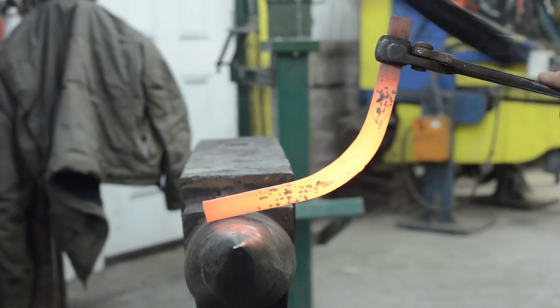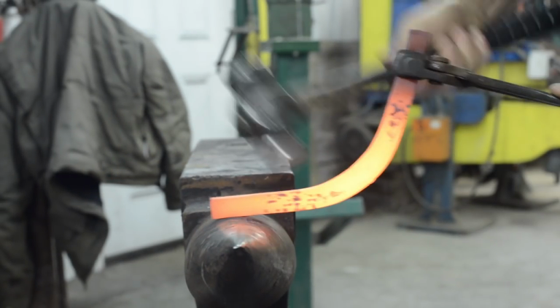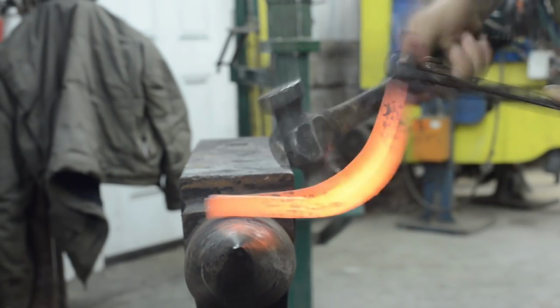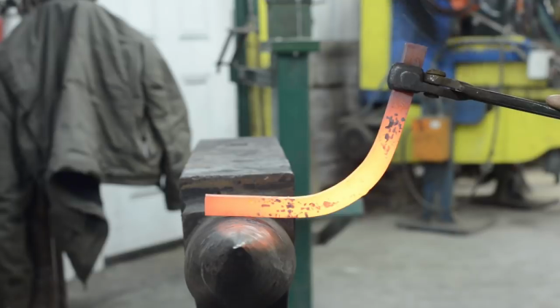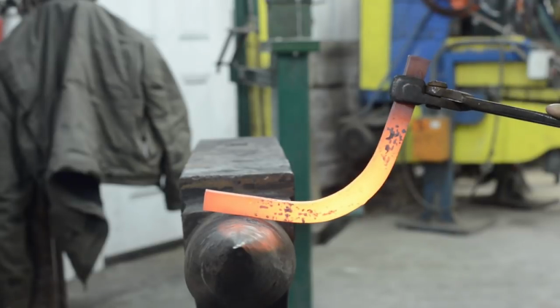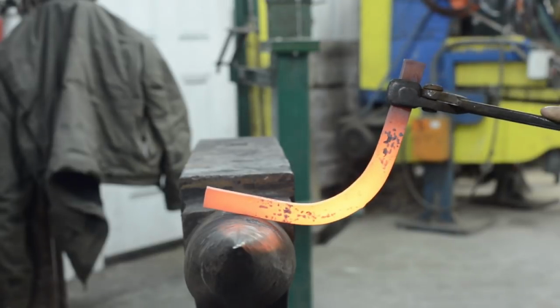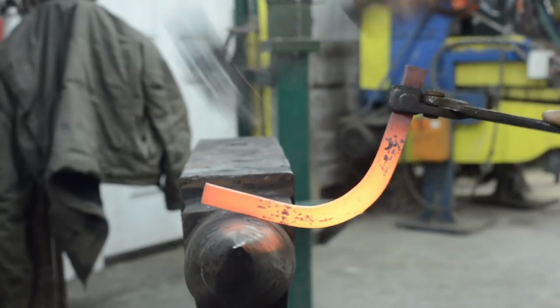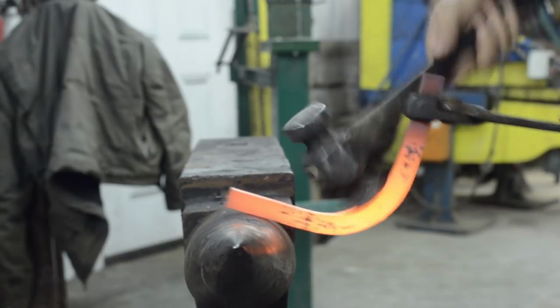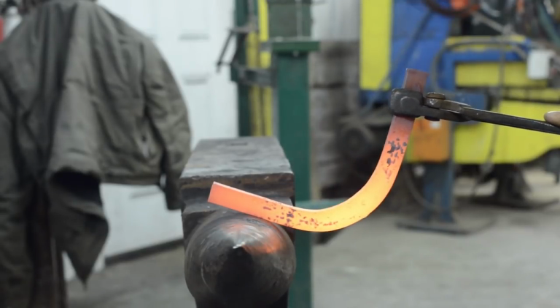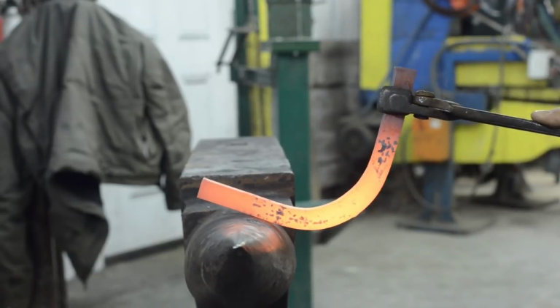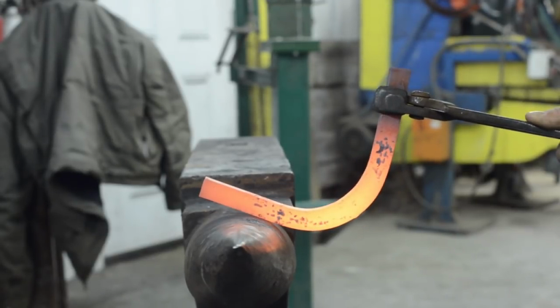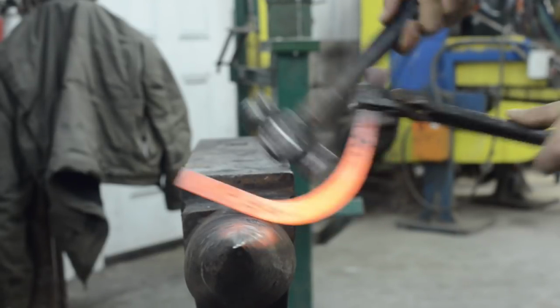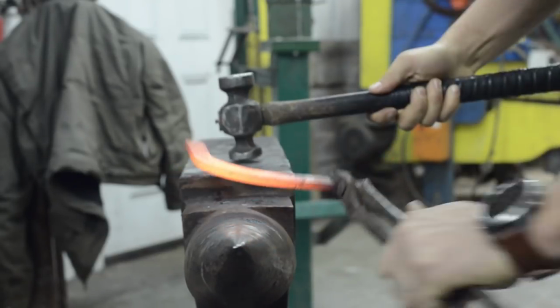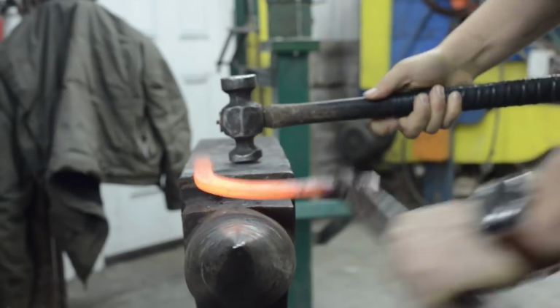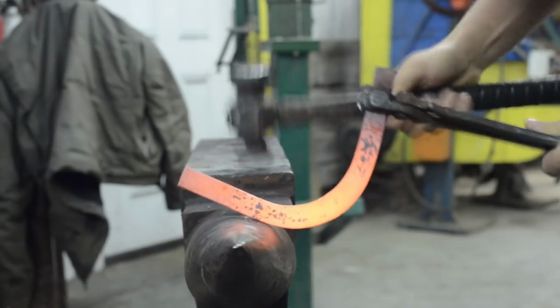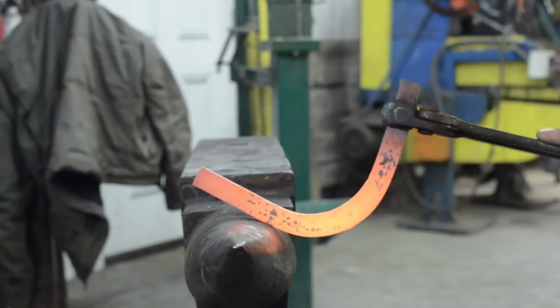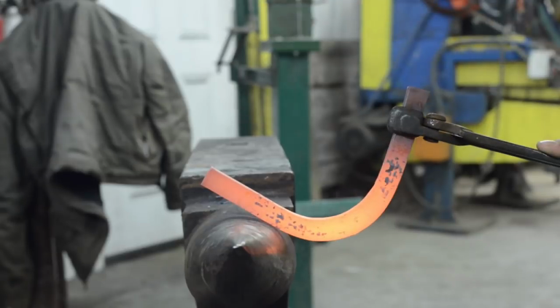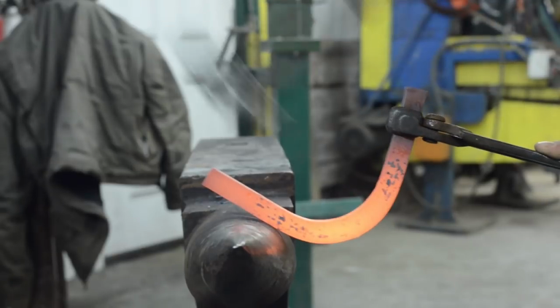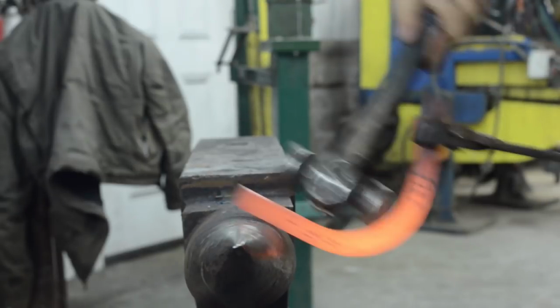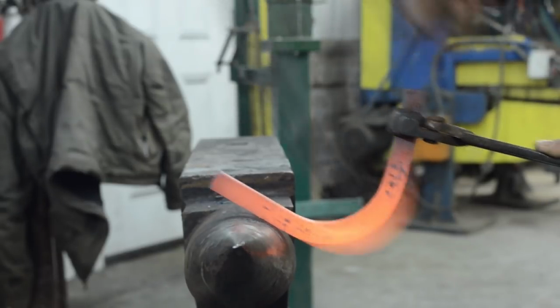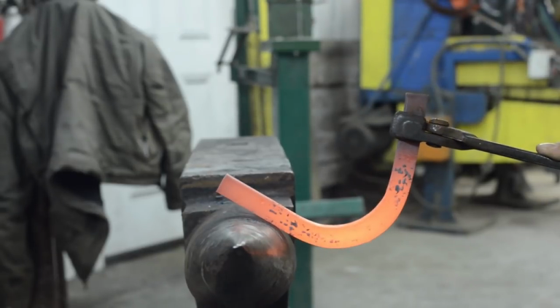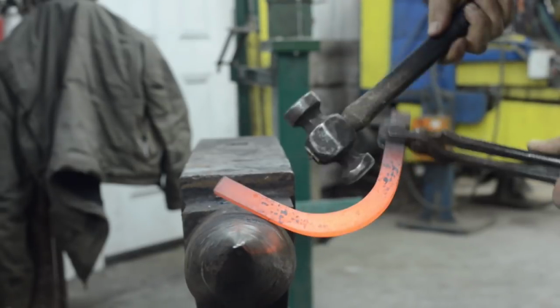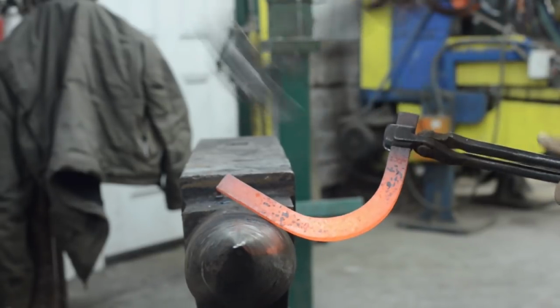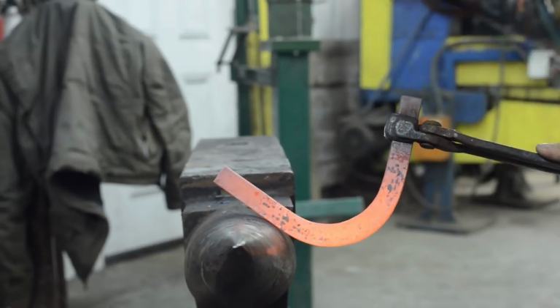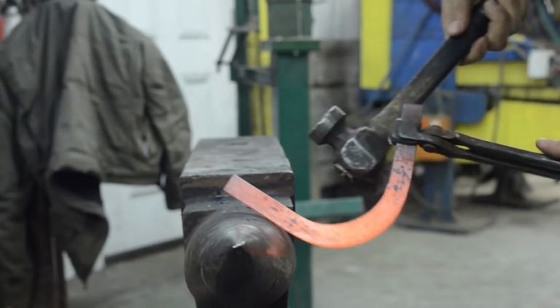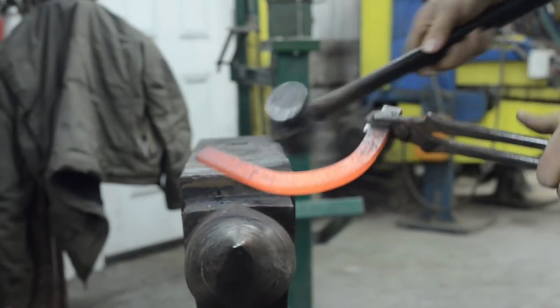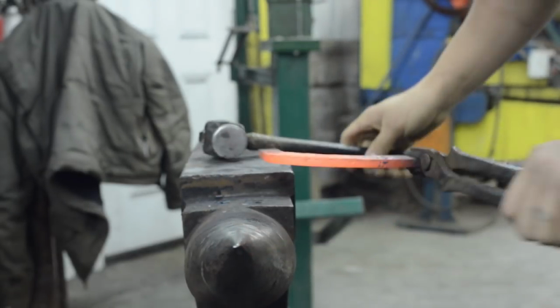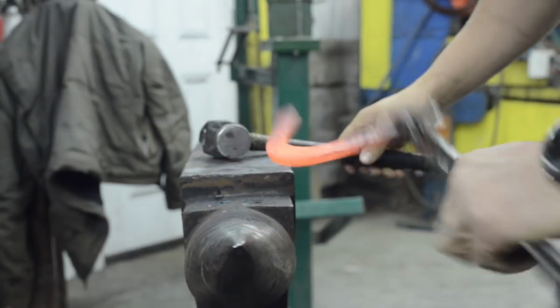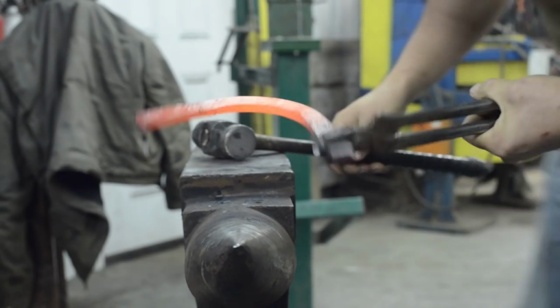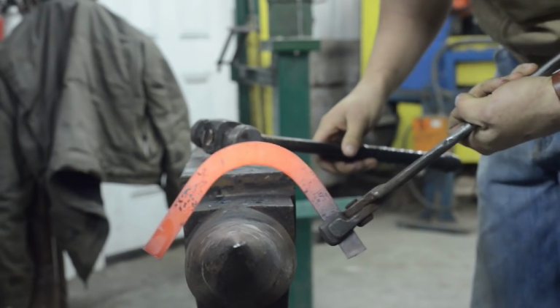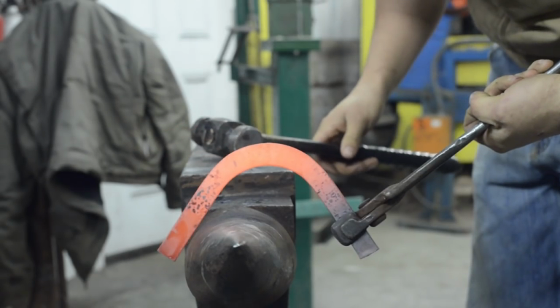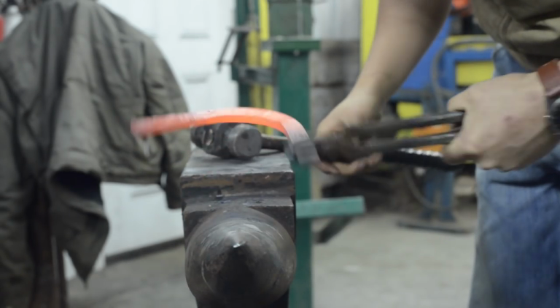That toe bend is coming just a little bit off center towards me, so I'm just going to hit down more than I hit back this time. Whenever I look at it there, it's coming a little bit to the outside. I'm just going to hammer back and not down, and that allows me to keep that toe bend in center.